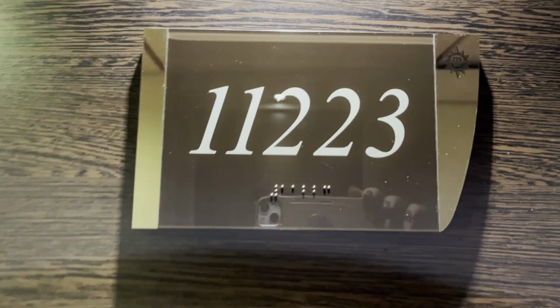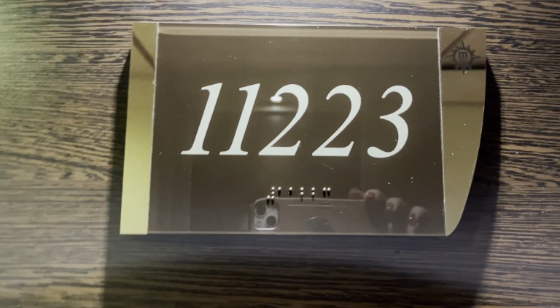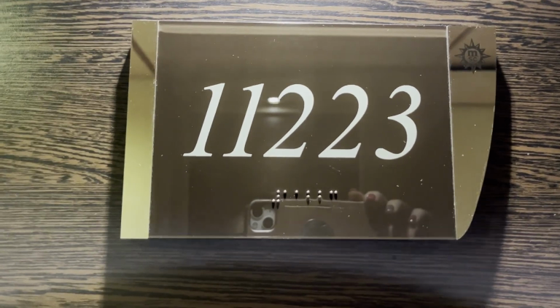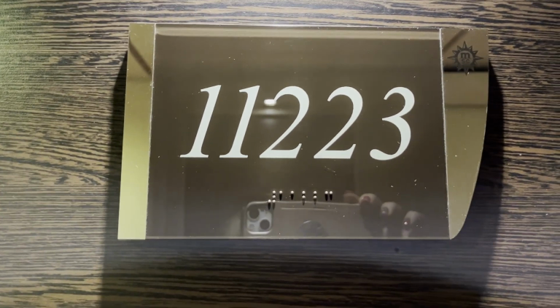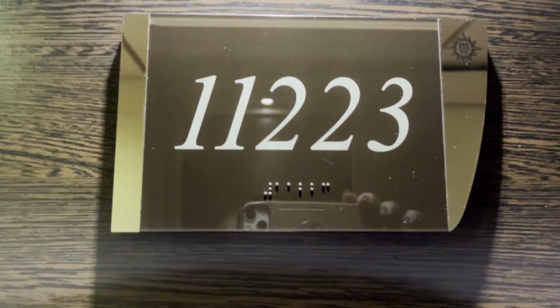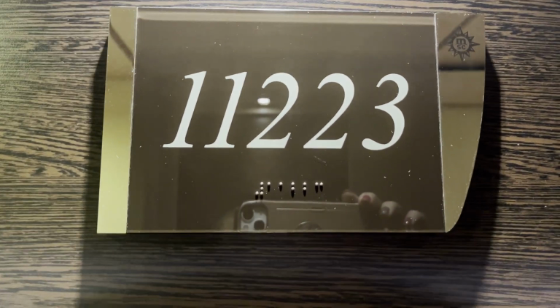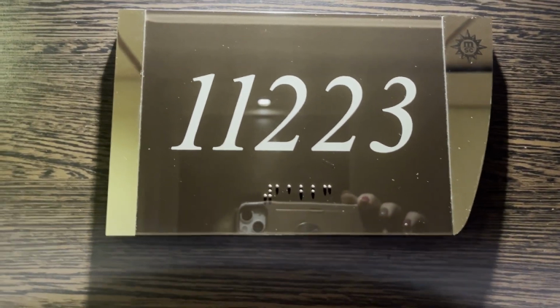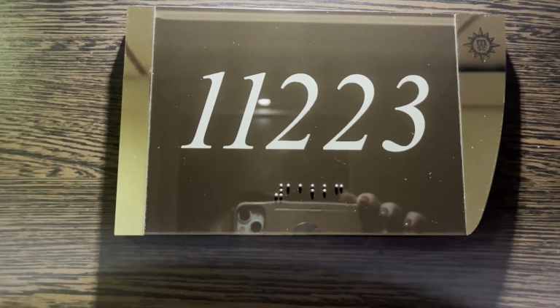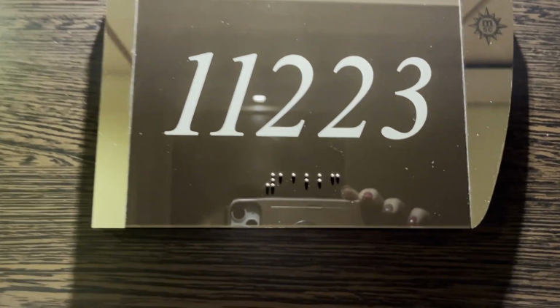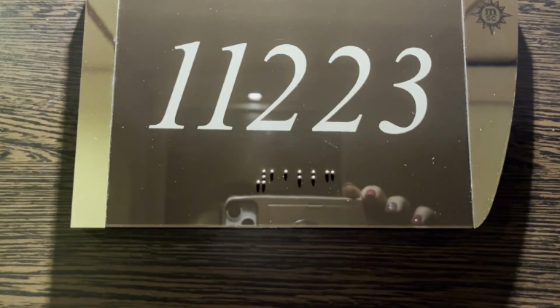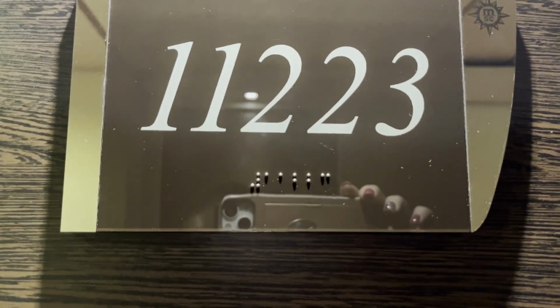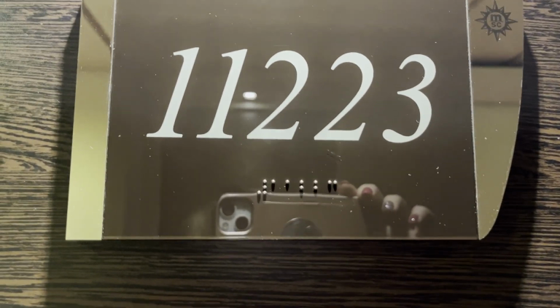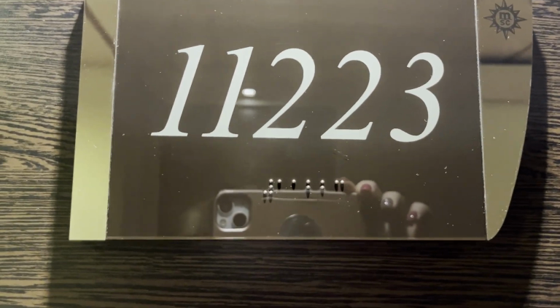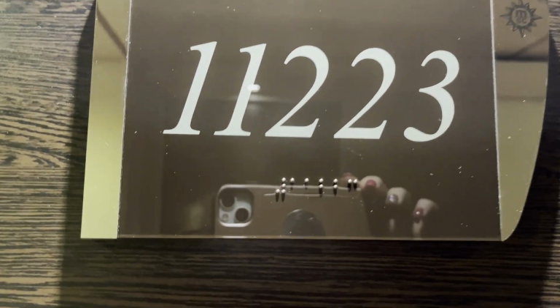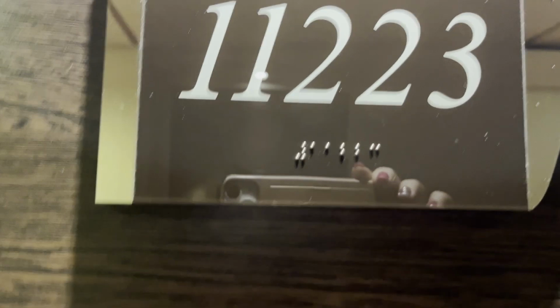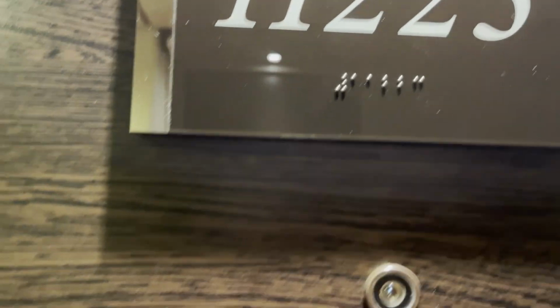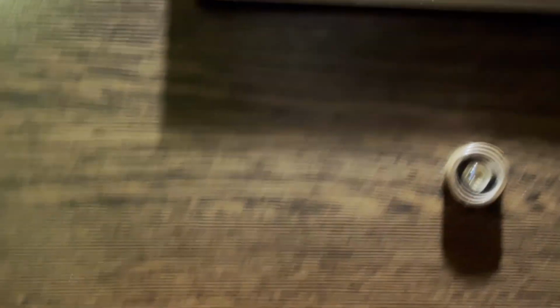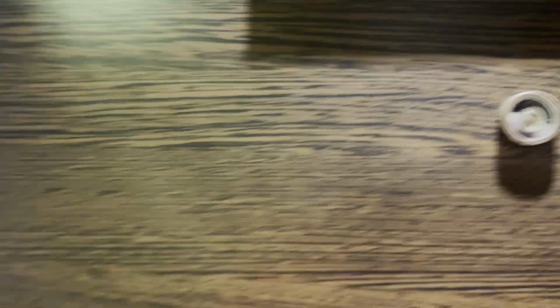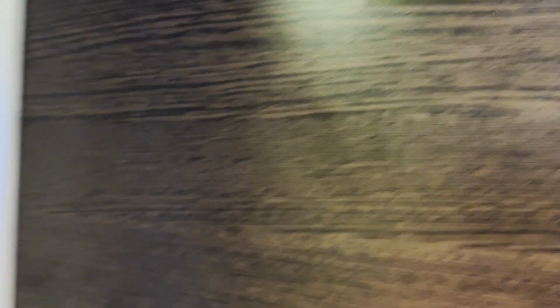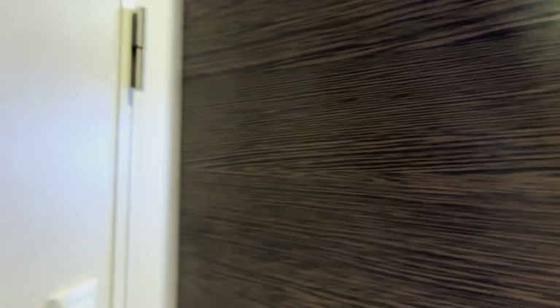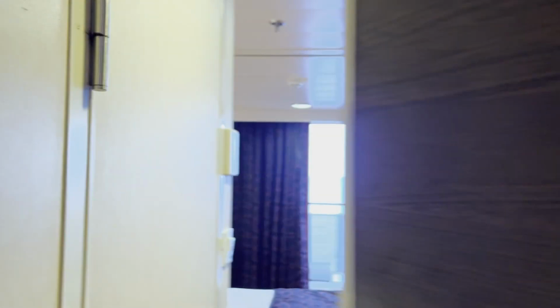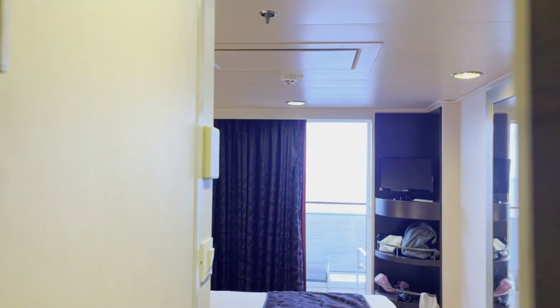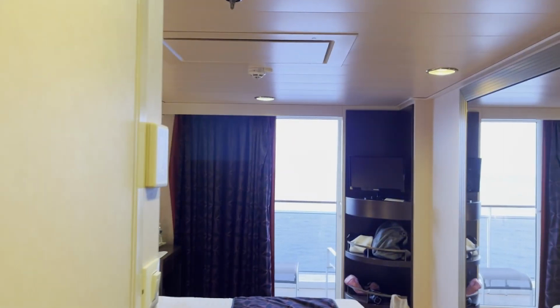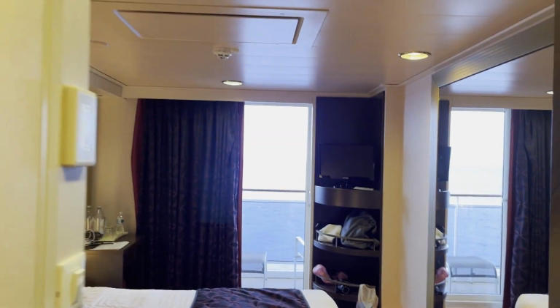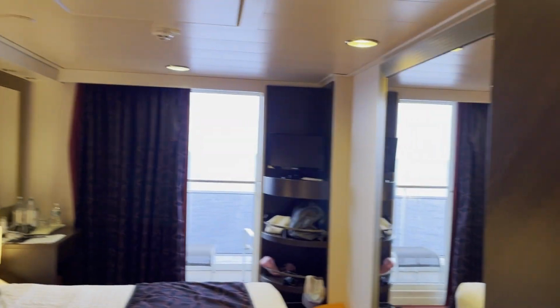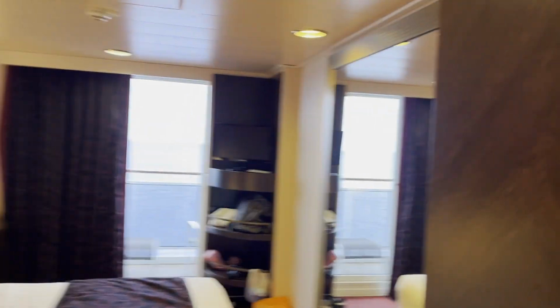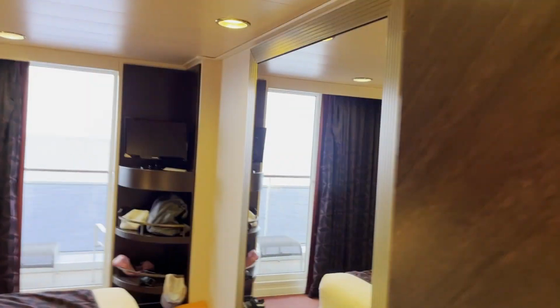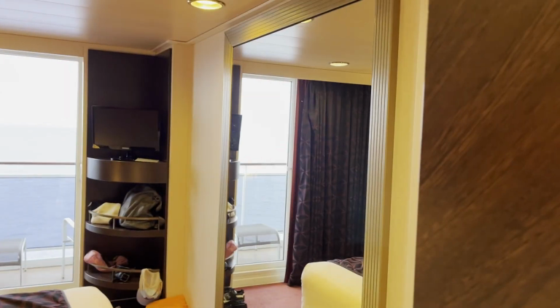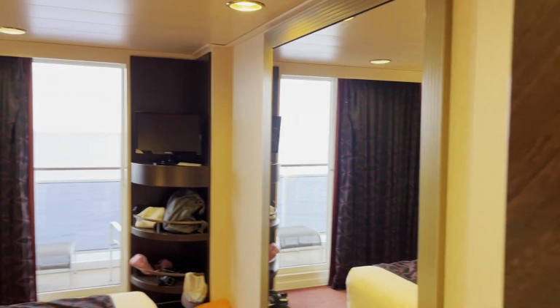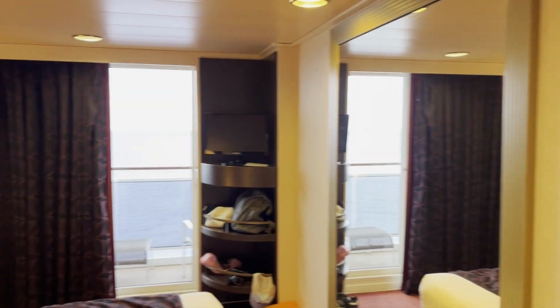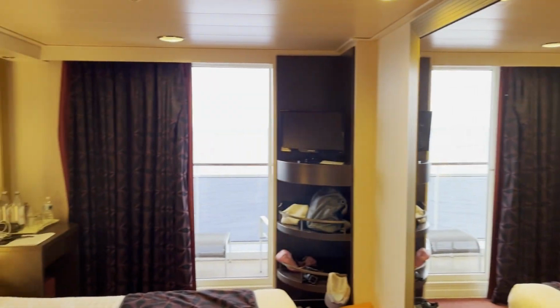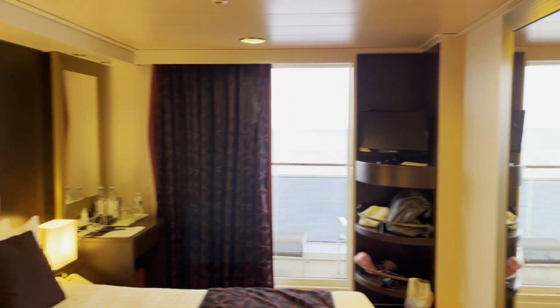This is a tour of cabin 11223 on the MSC Divina. General cabin overview.